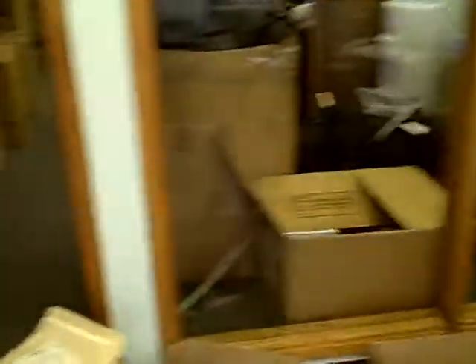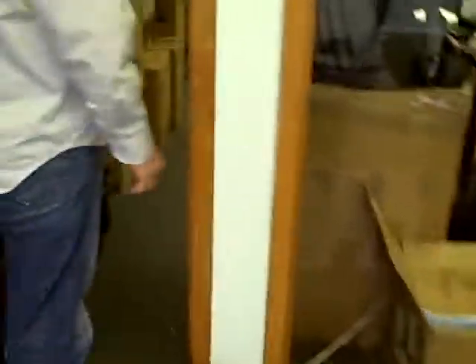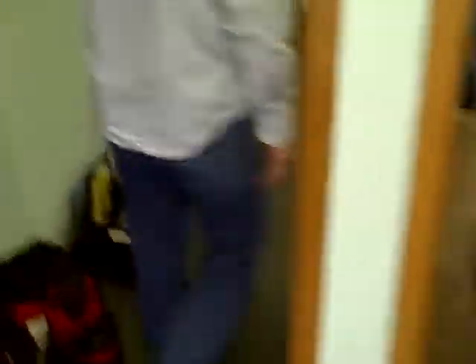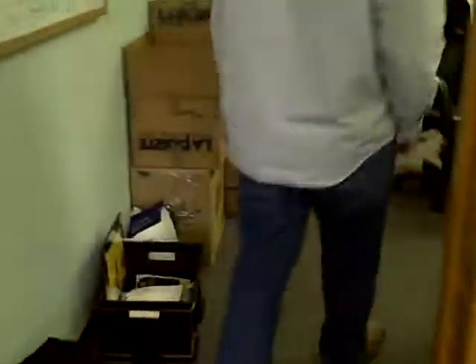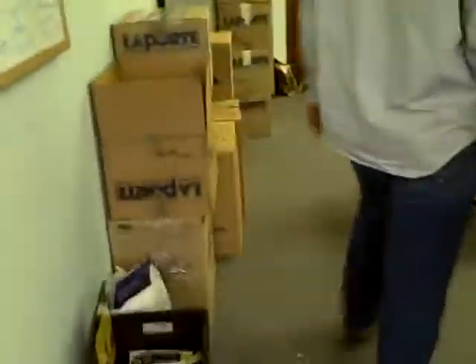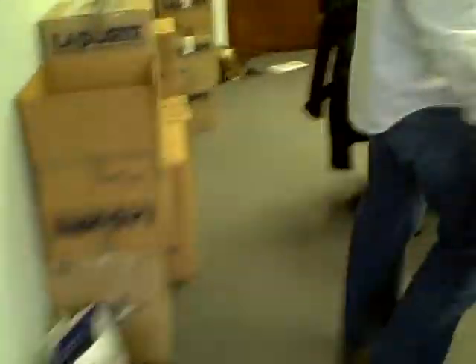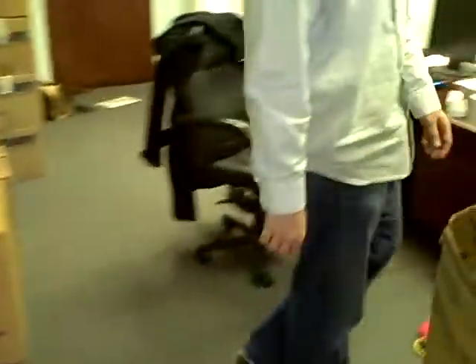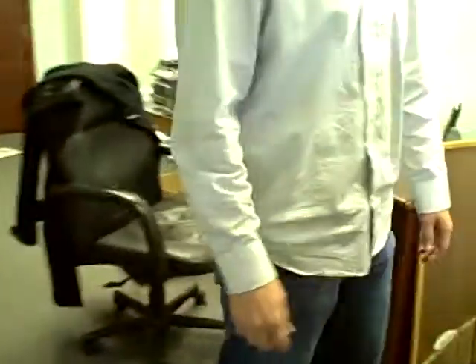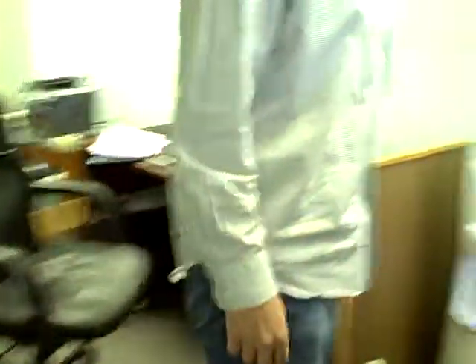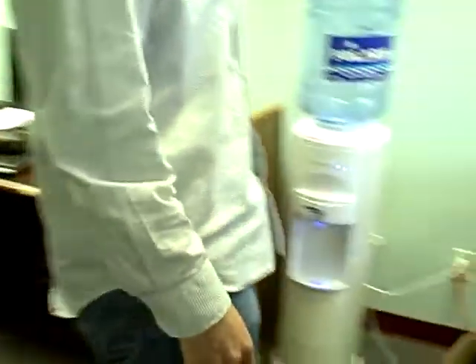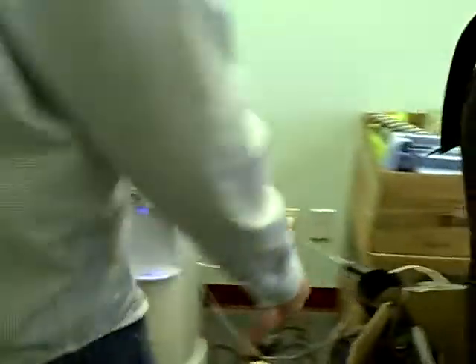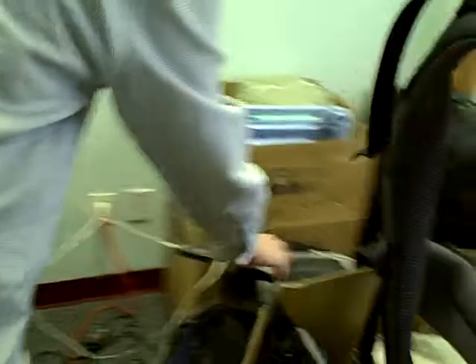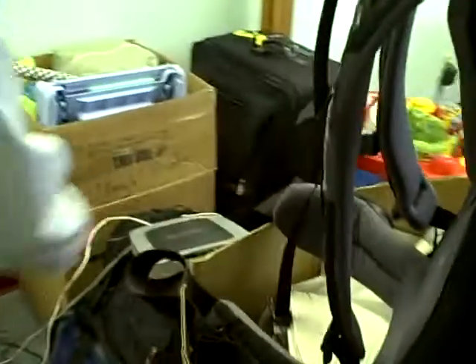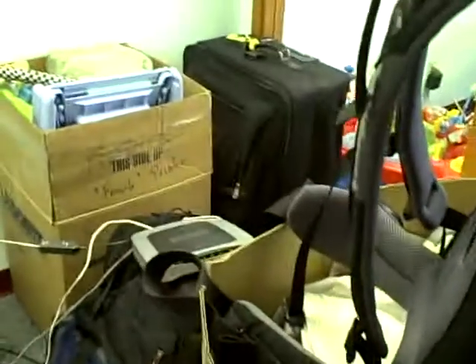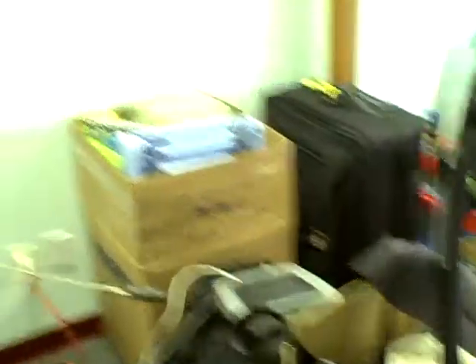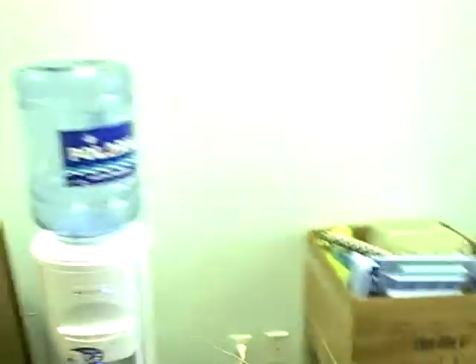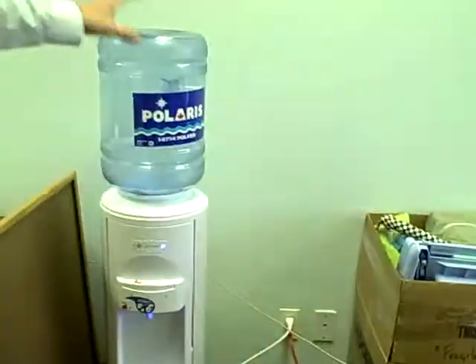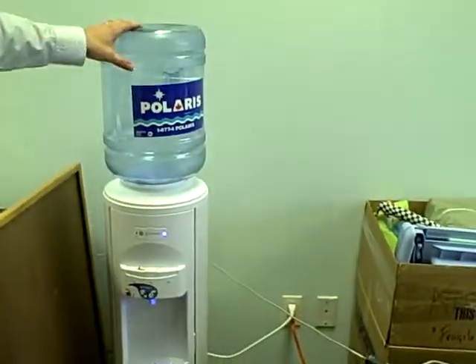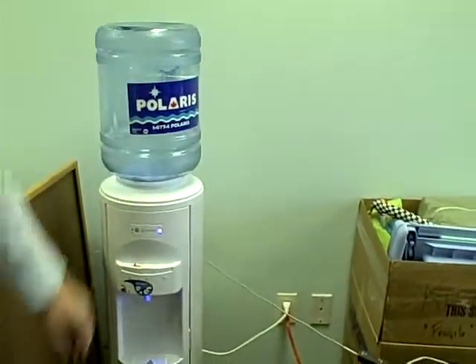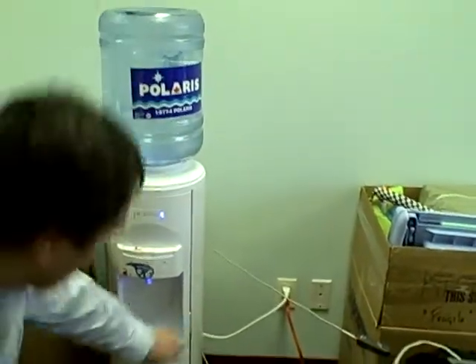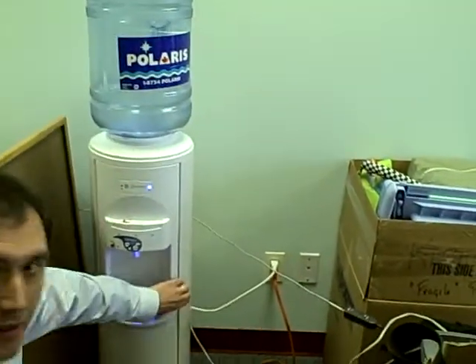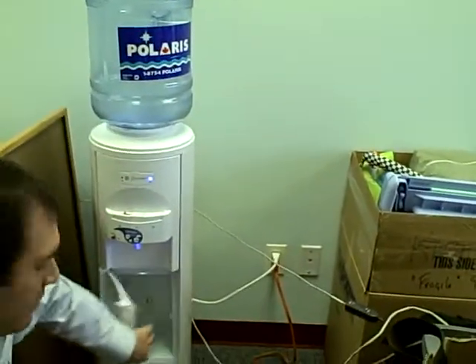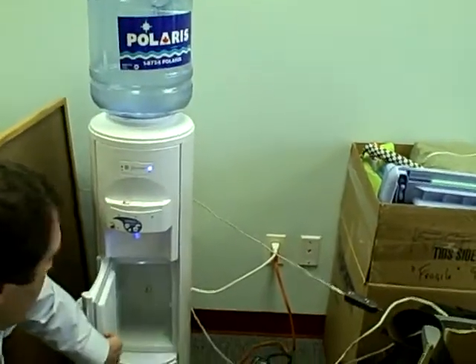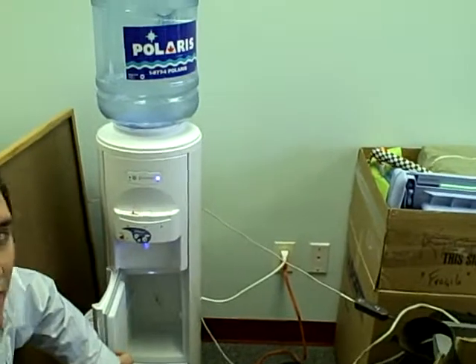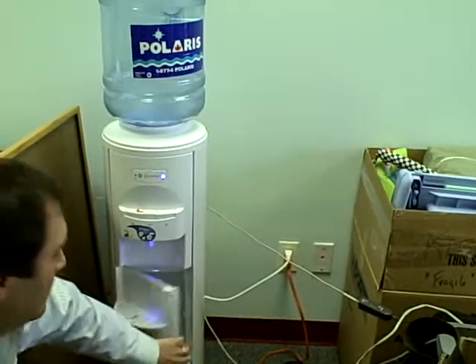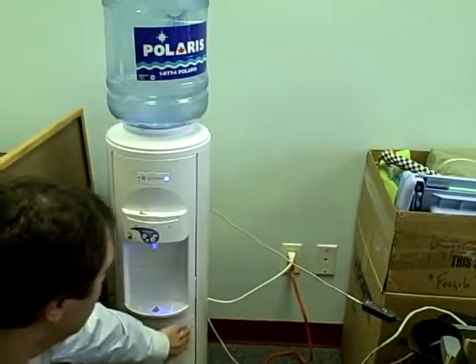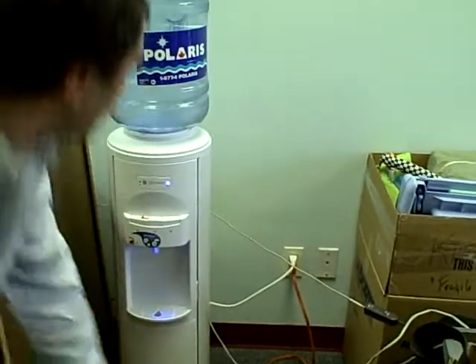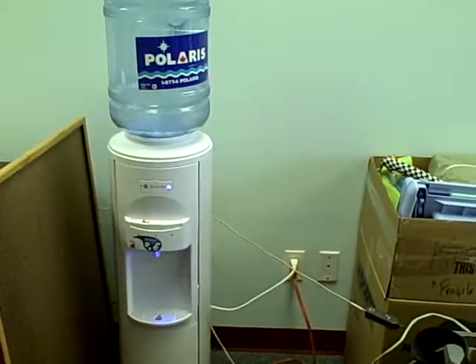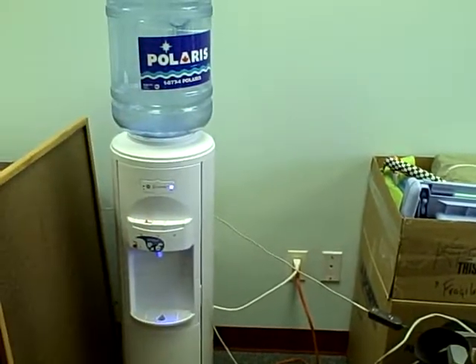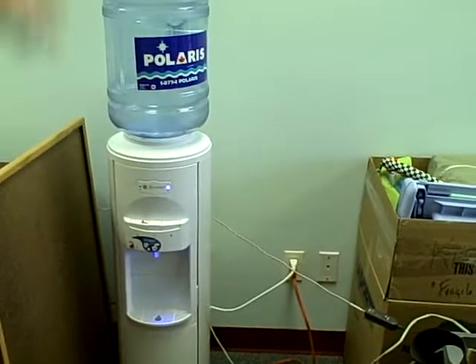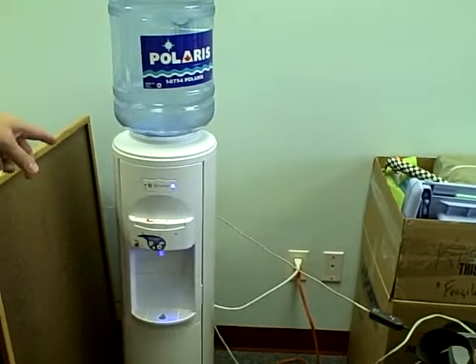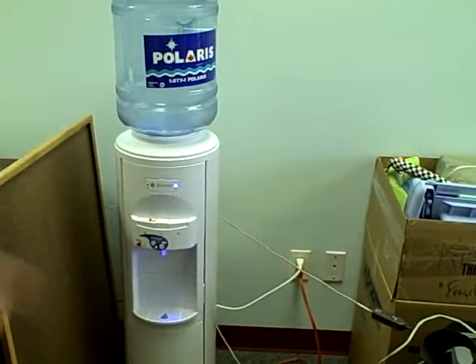I've also got a TELUS two-wire router. That's $10. I've got a water cooler standing here with fridge. We're selling that for $125.